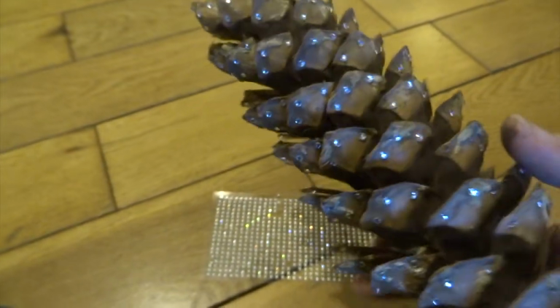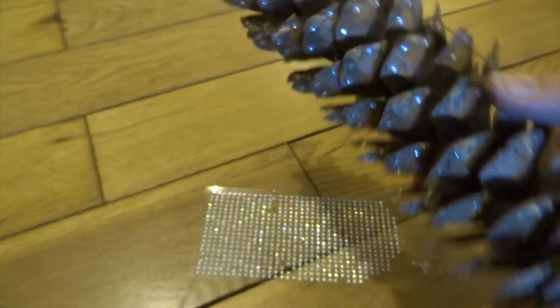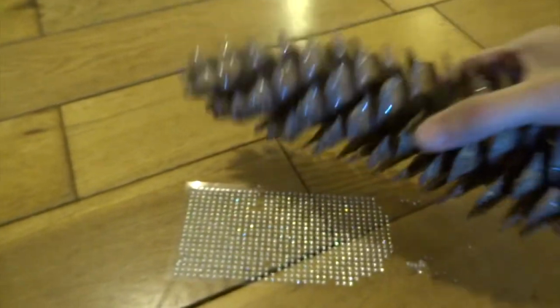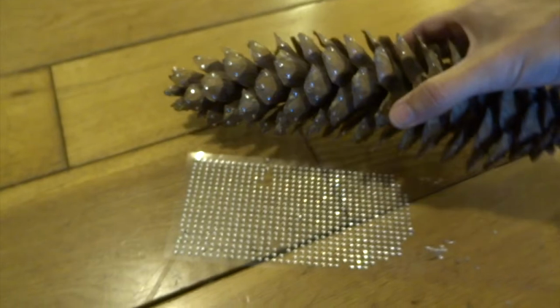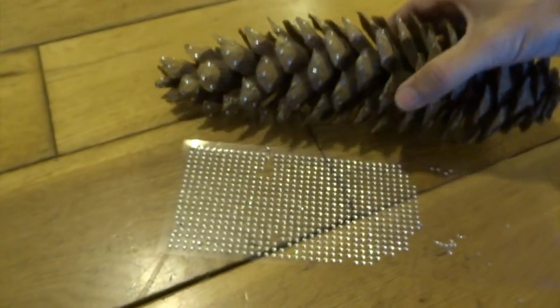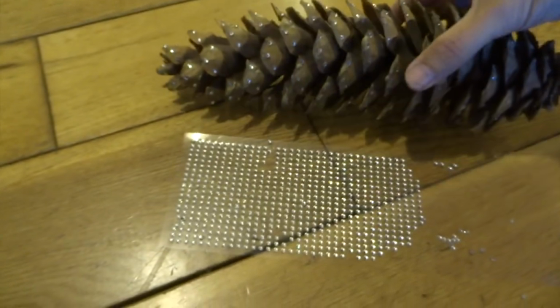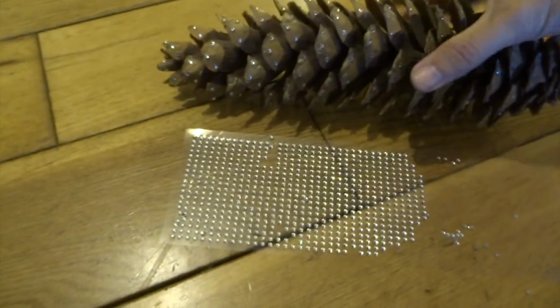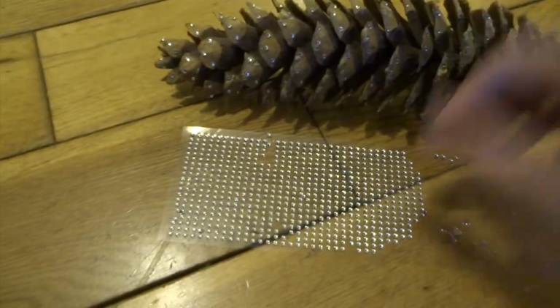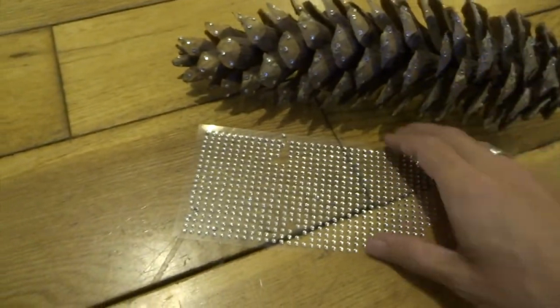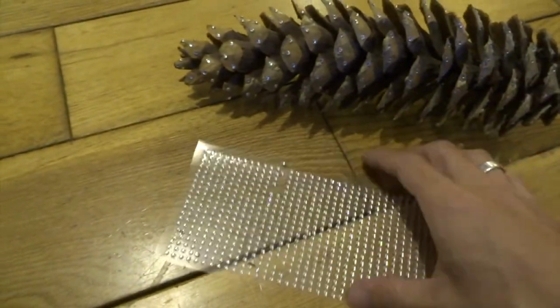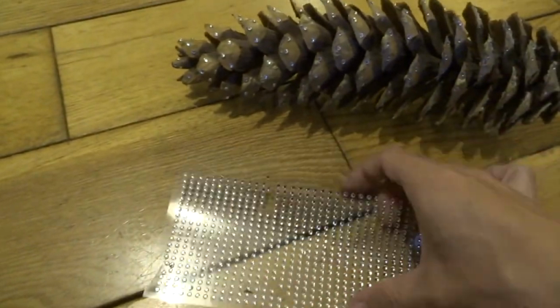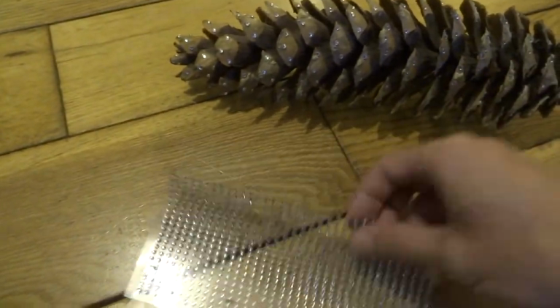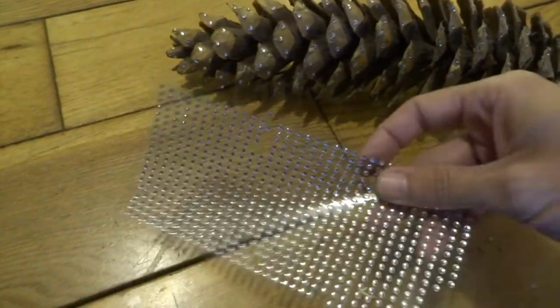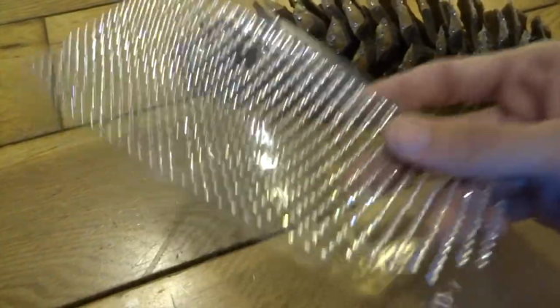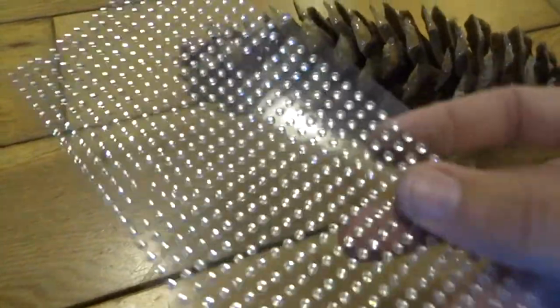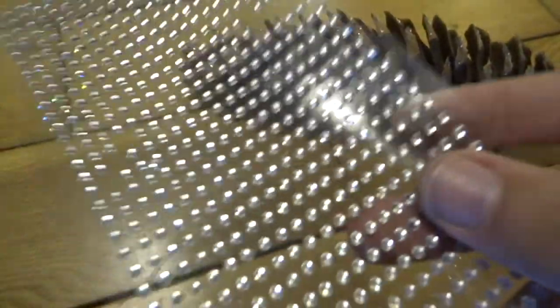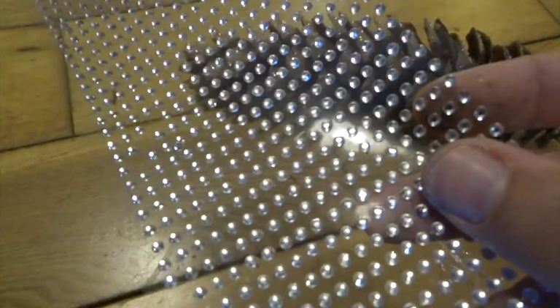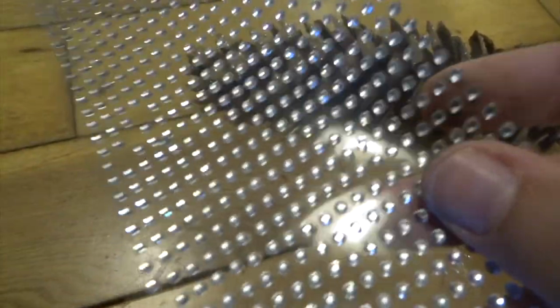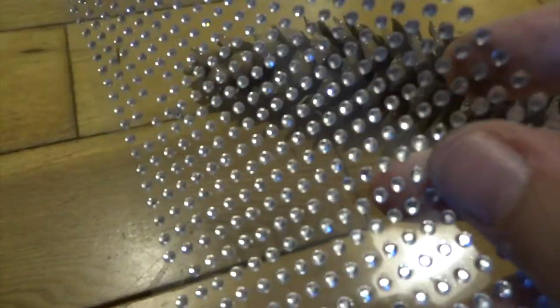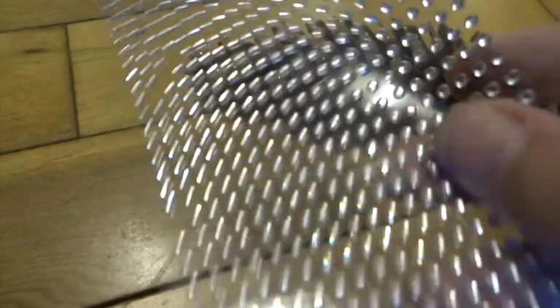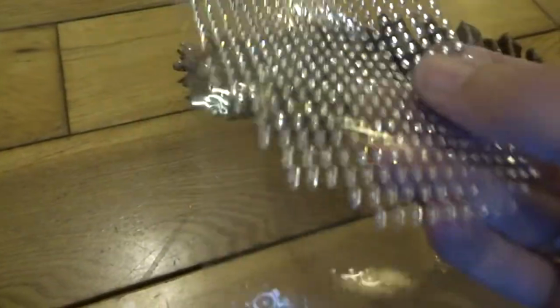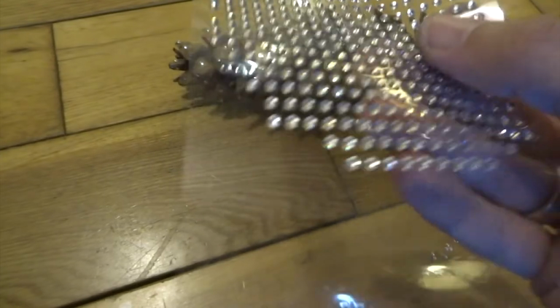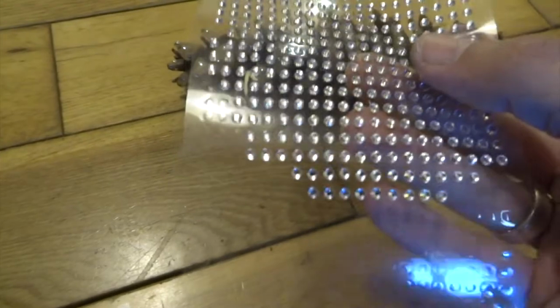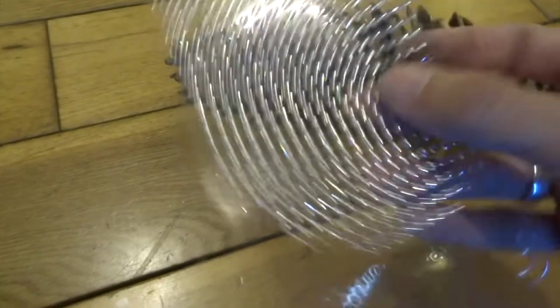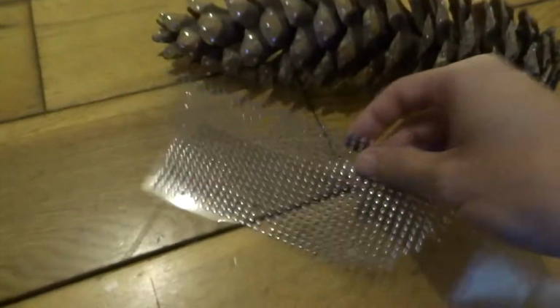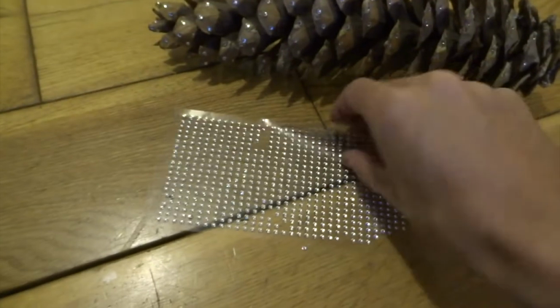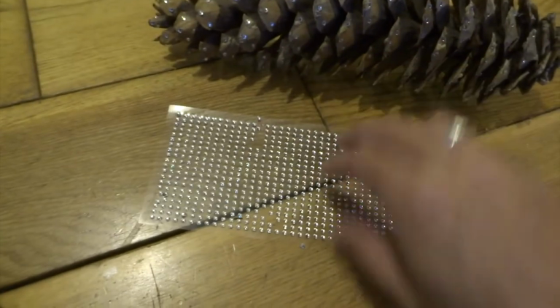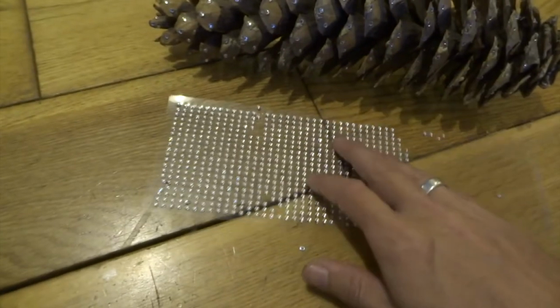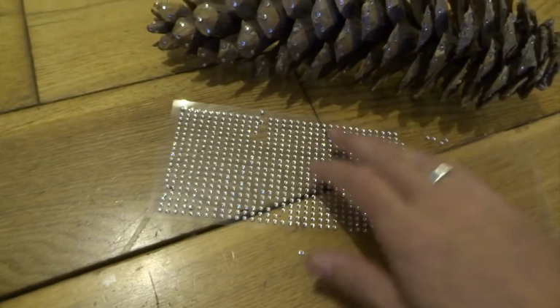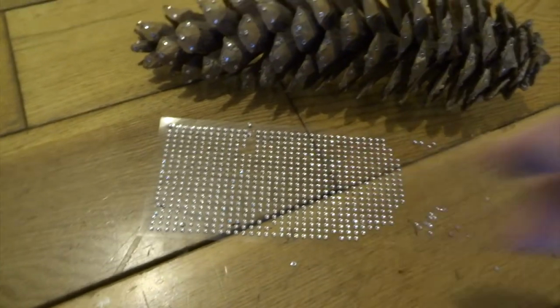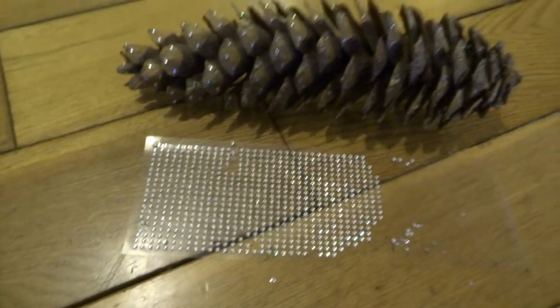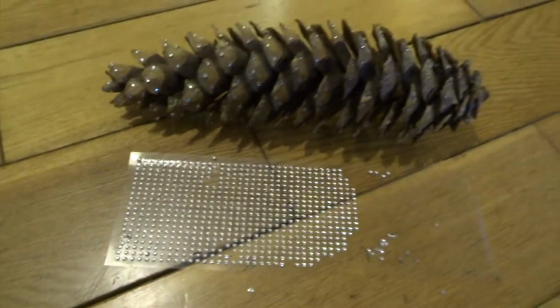You might have seen my other video where I made a sort of Mad Max style VW beetle. I used these all over that as well just to give the effect of rivets on the metal.